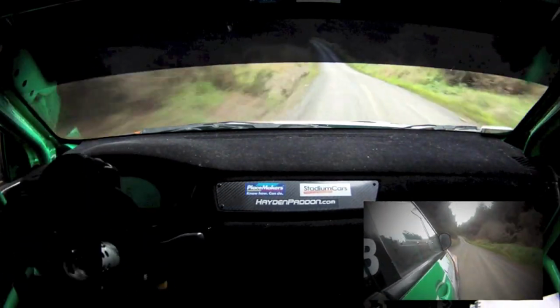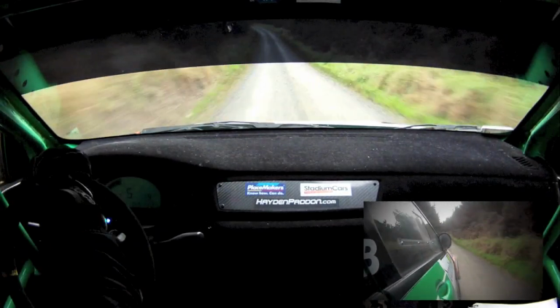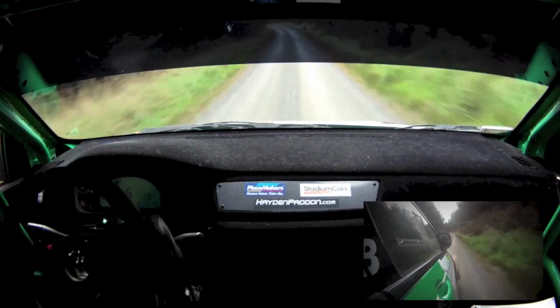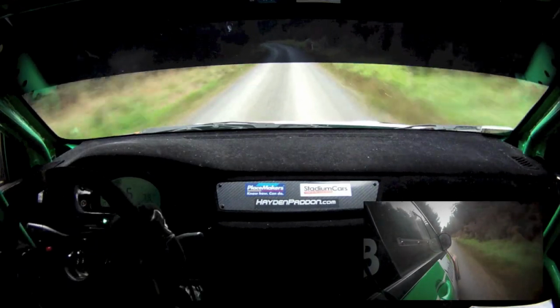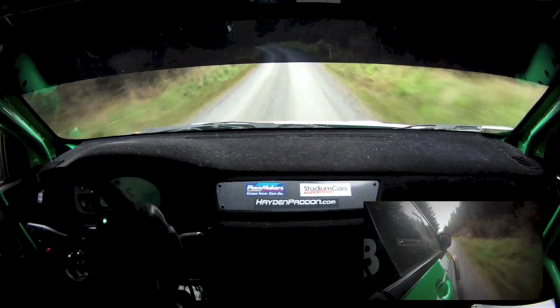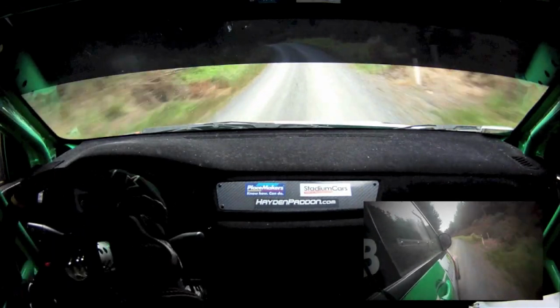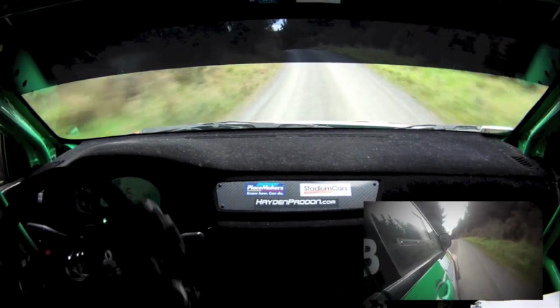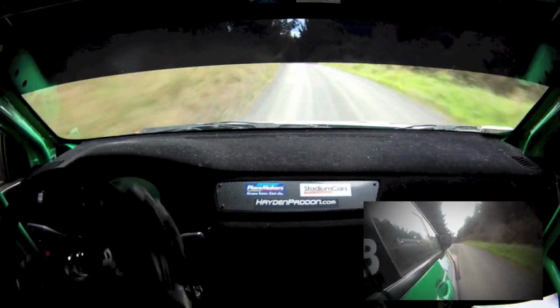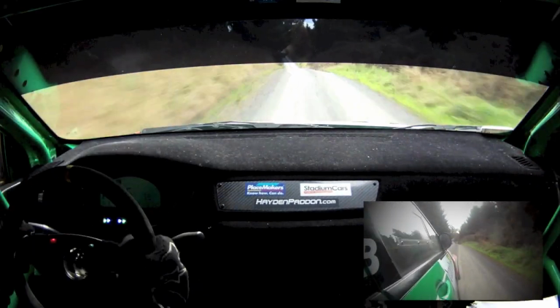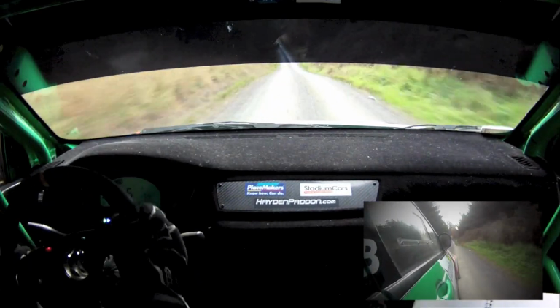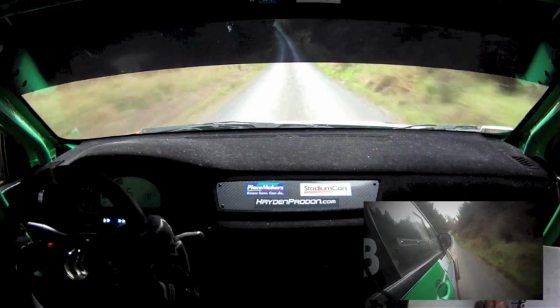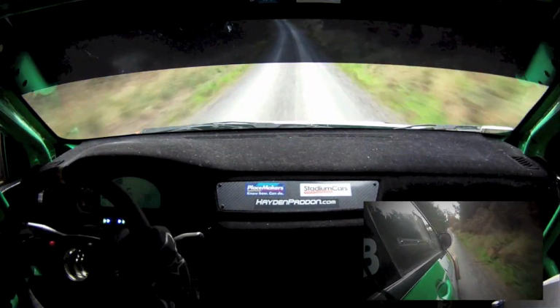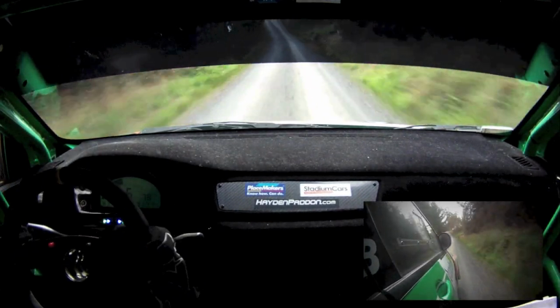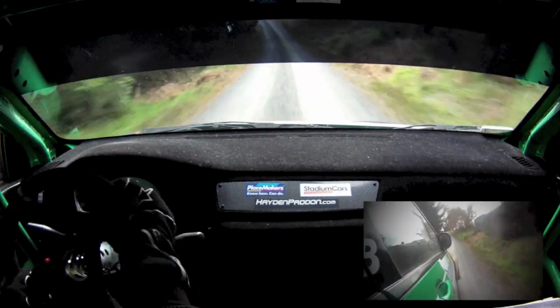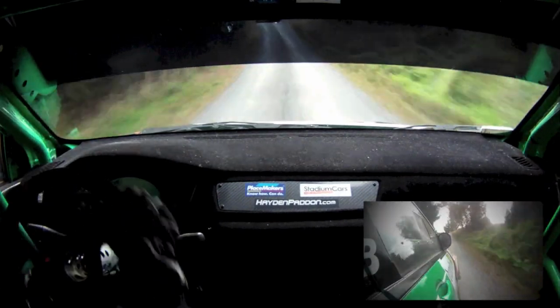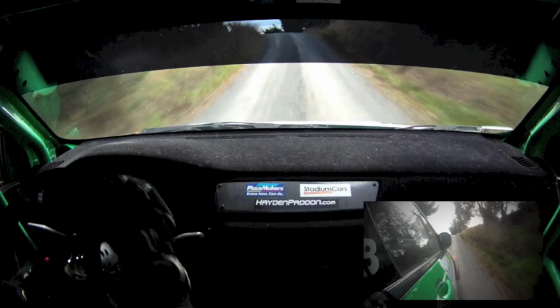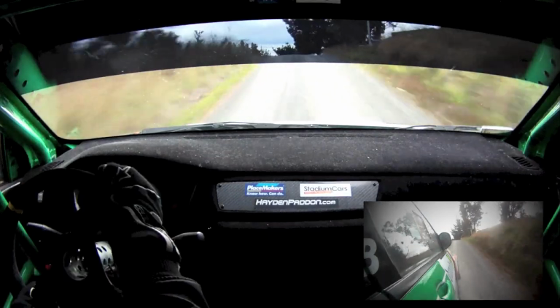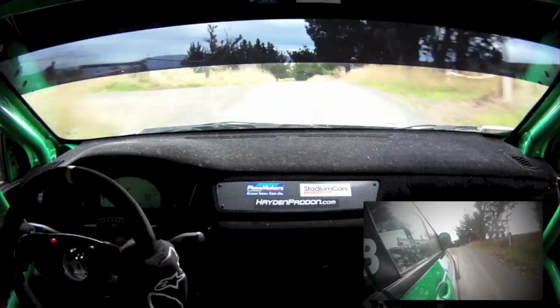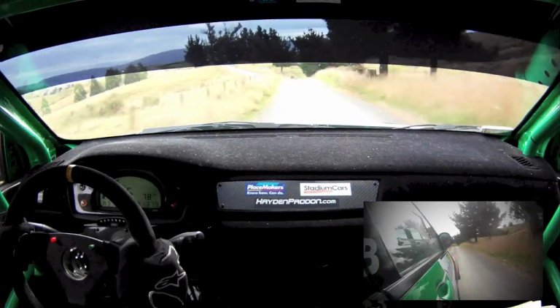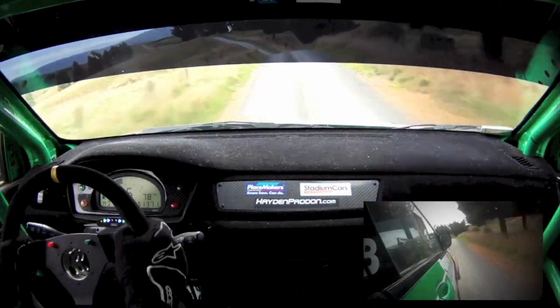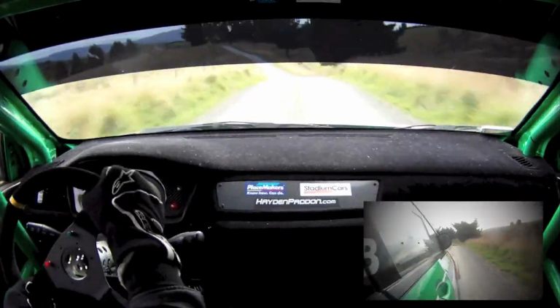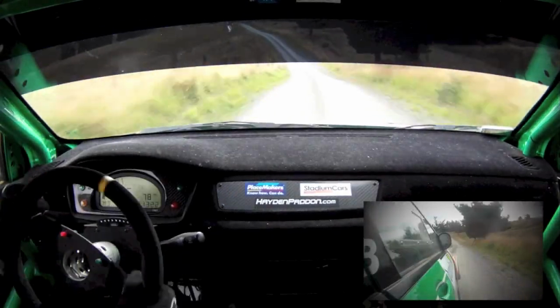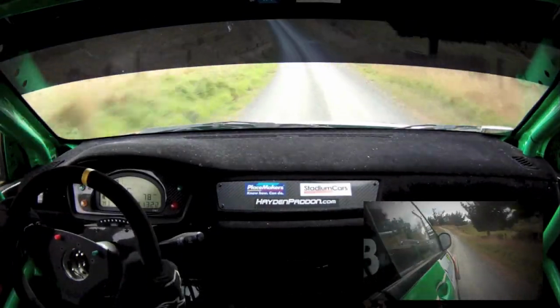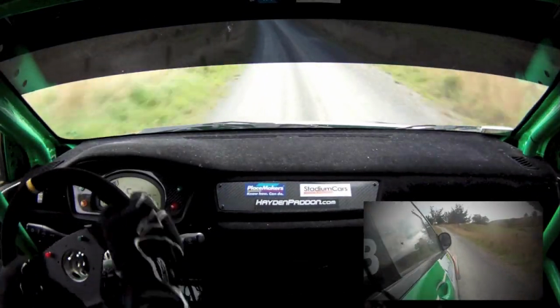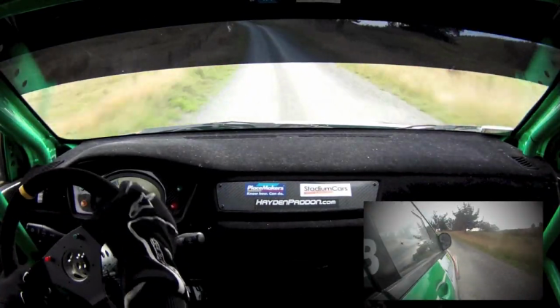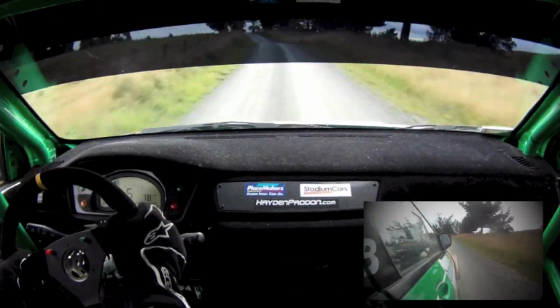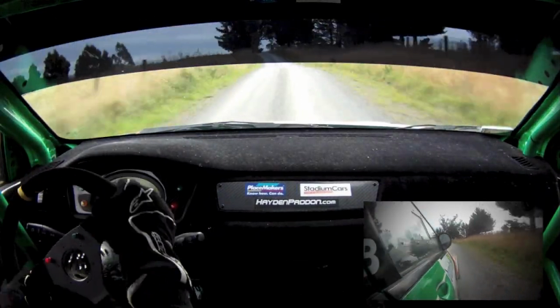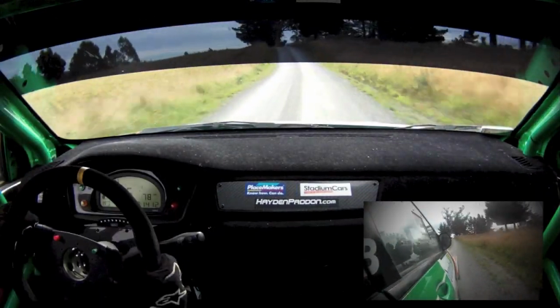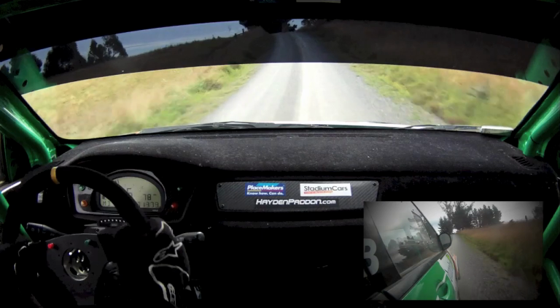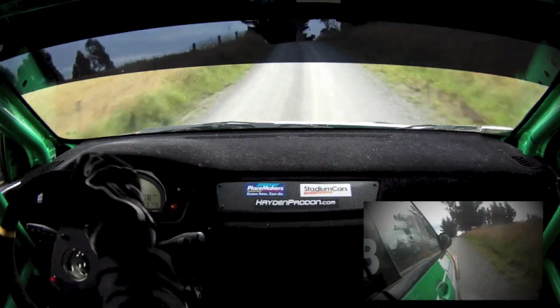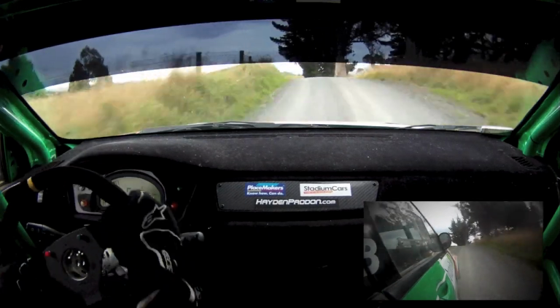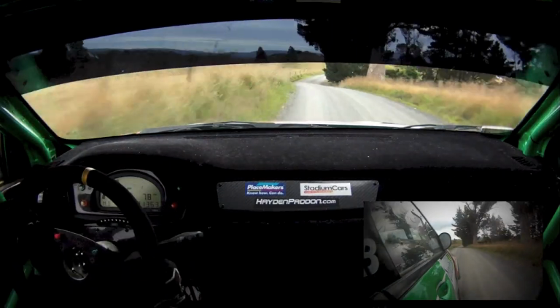Flat left crest, jump 50, crest, in the long, flat 8 left tightens short, tightens short on crest, flip, max 7 right plus, 250.